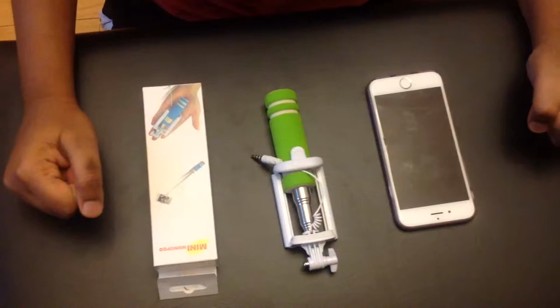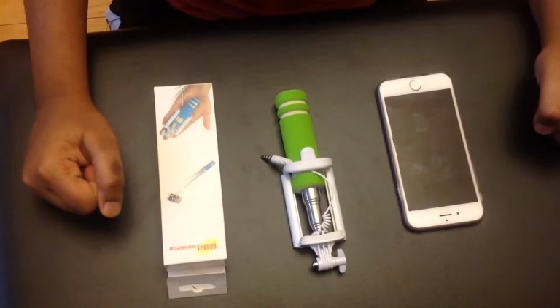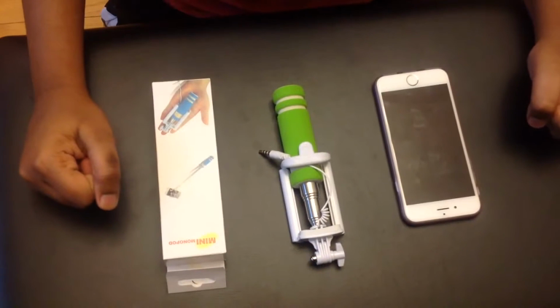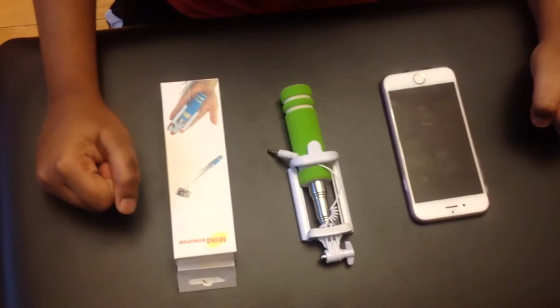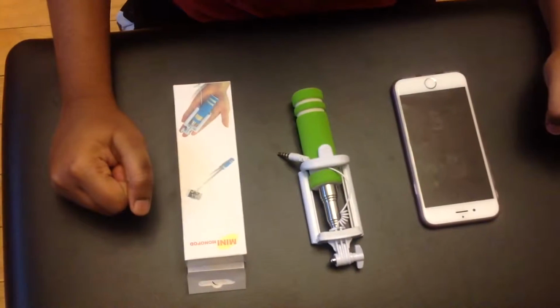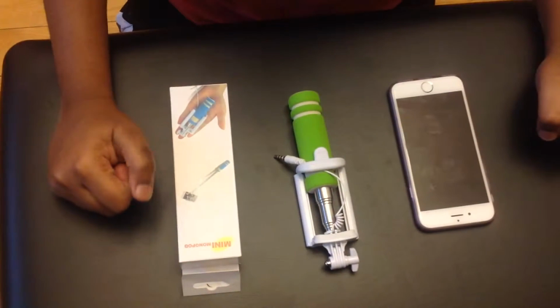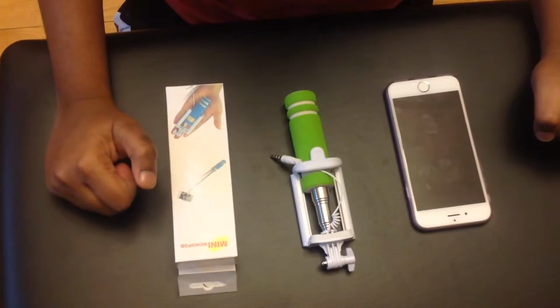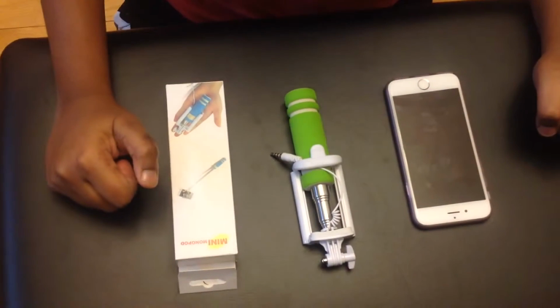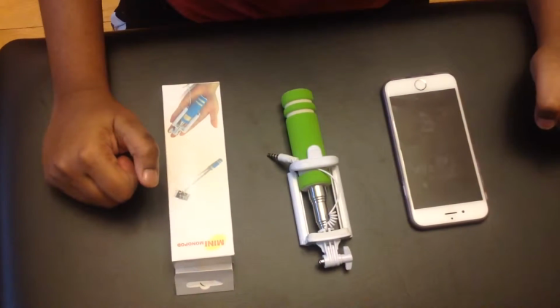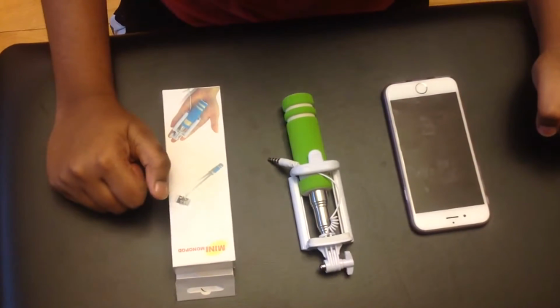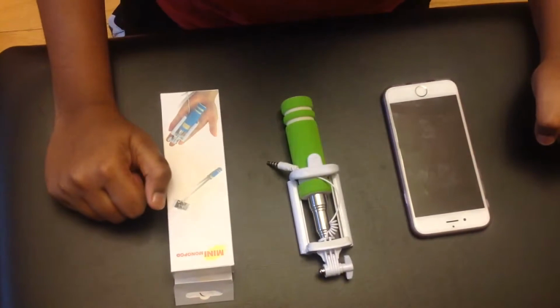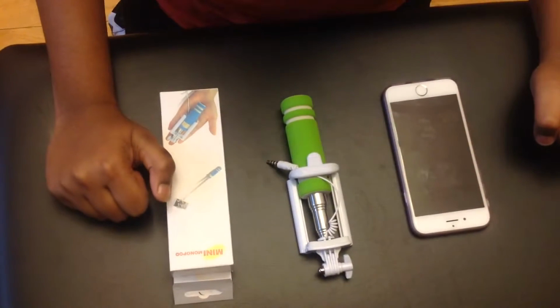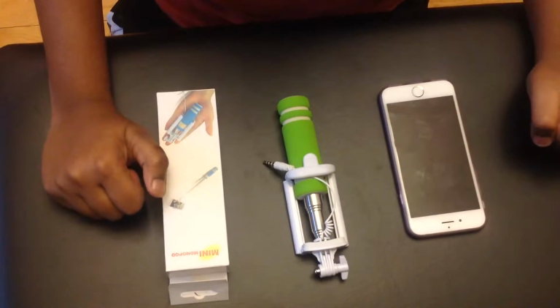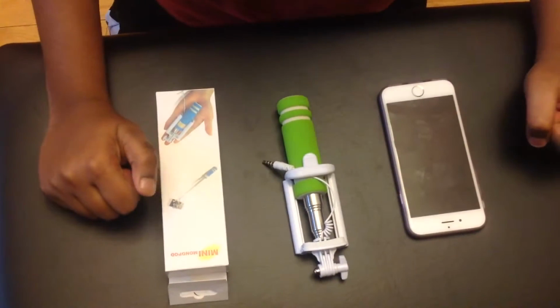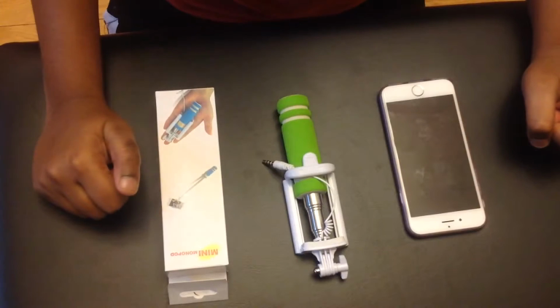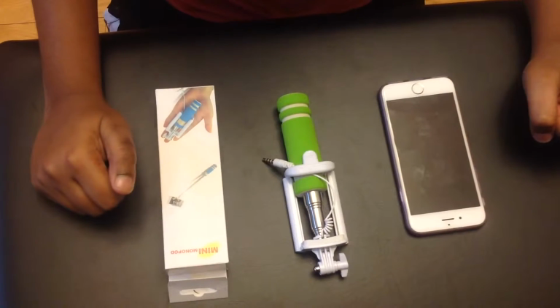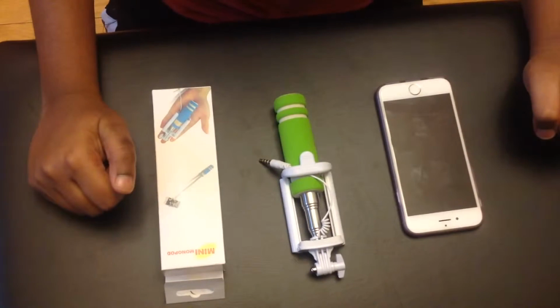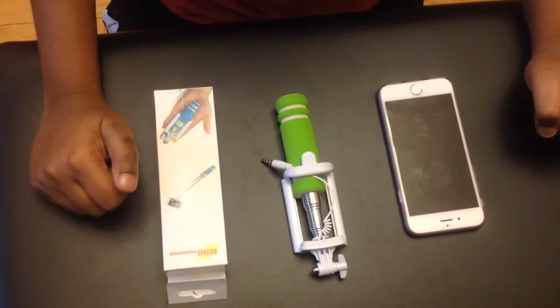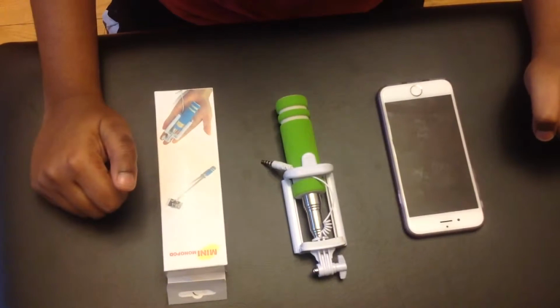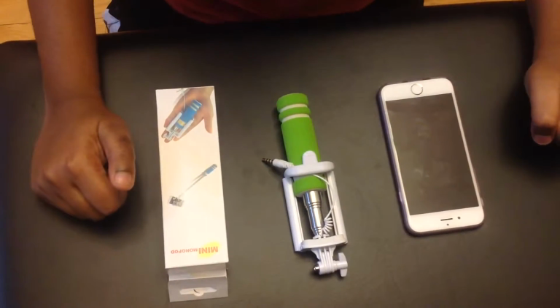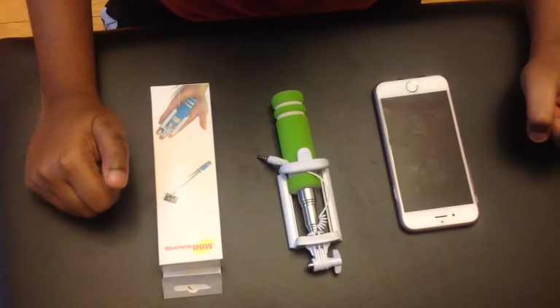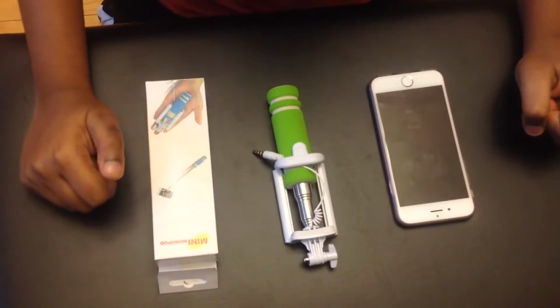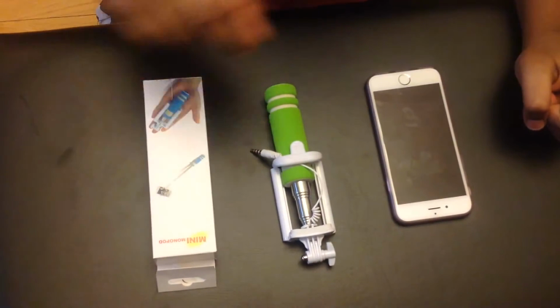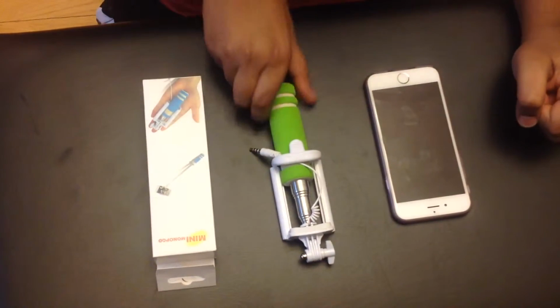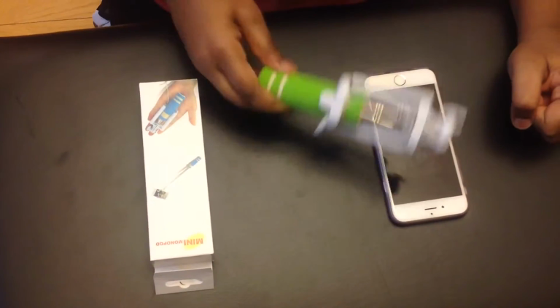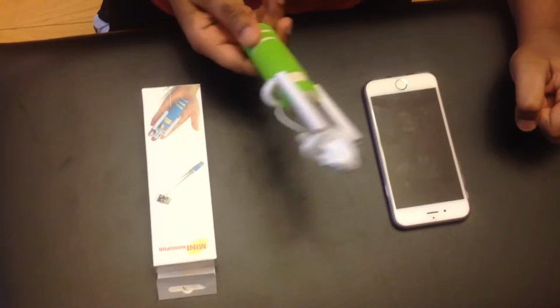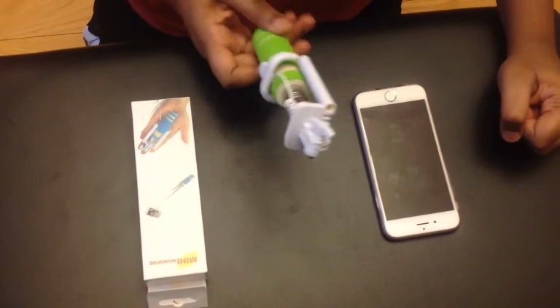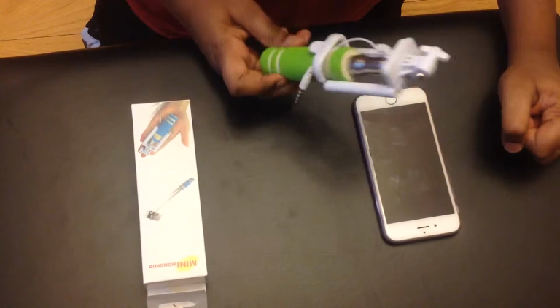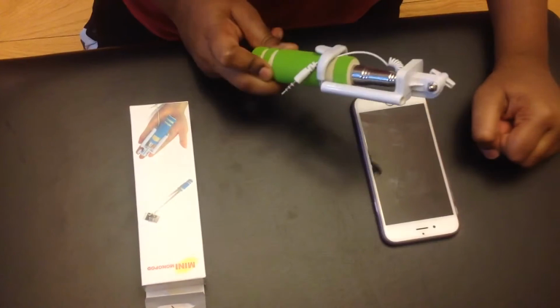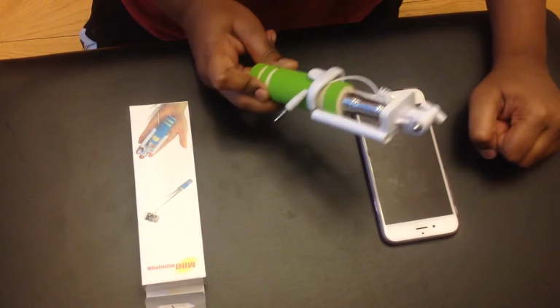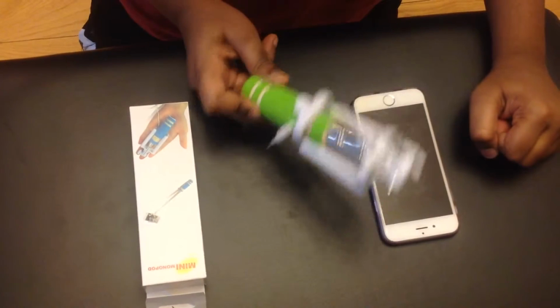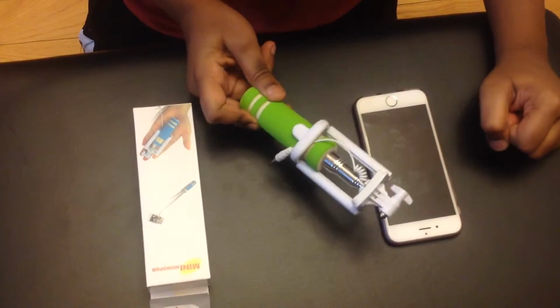In this video, I will be talking about this selfie stick made by Mini Monopod. This is a mini selfie stick that can fit in your purse and is very portable.